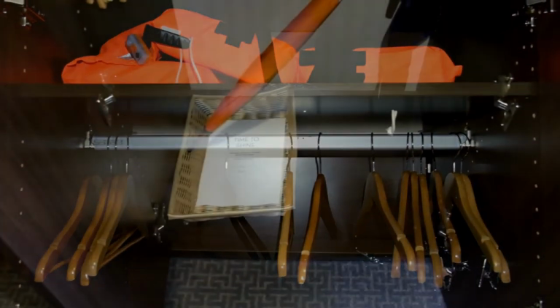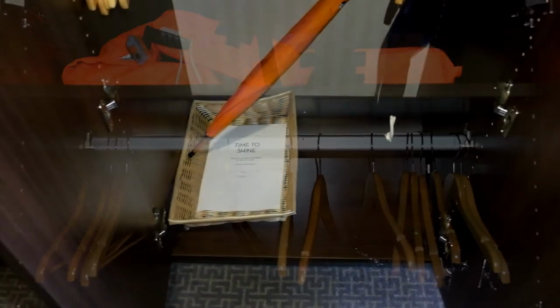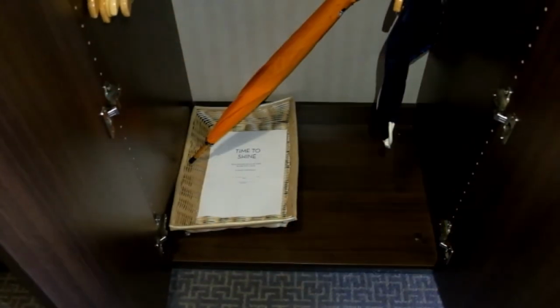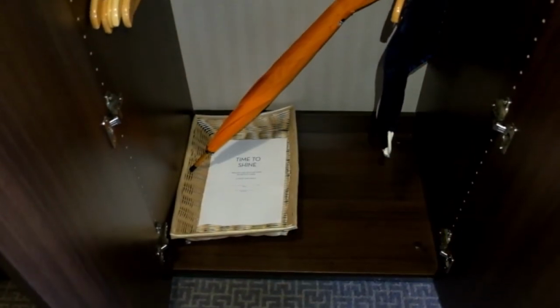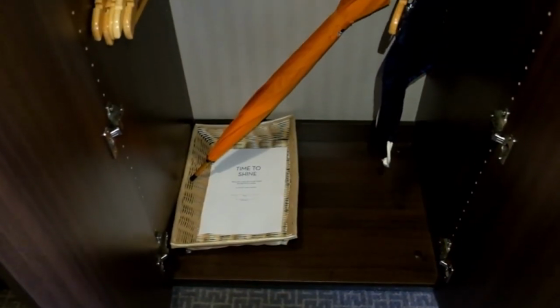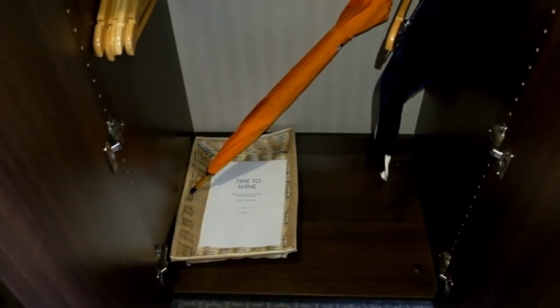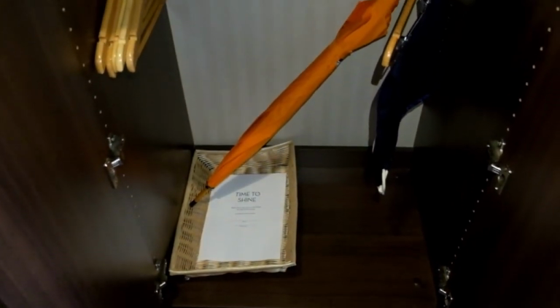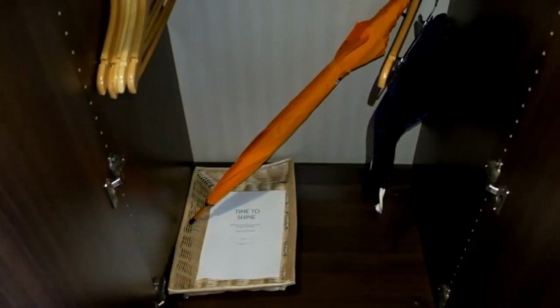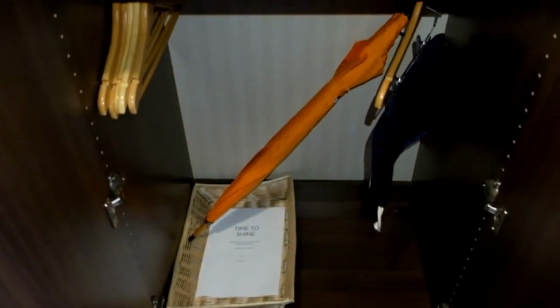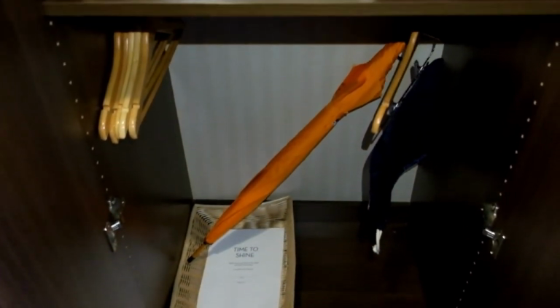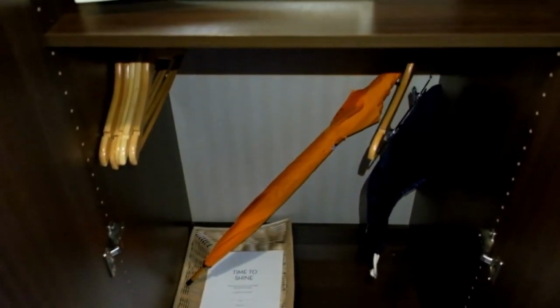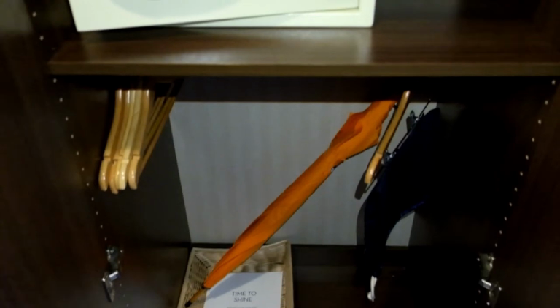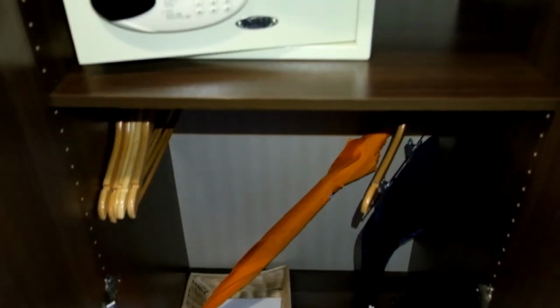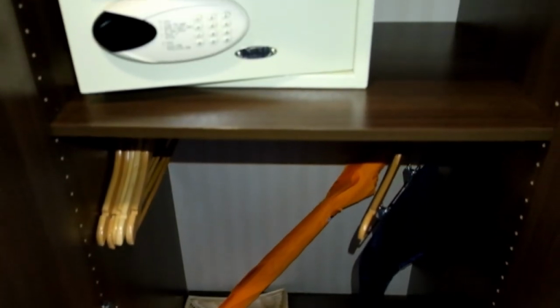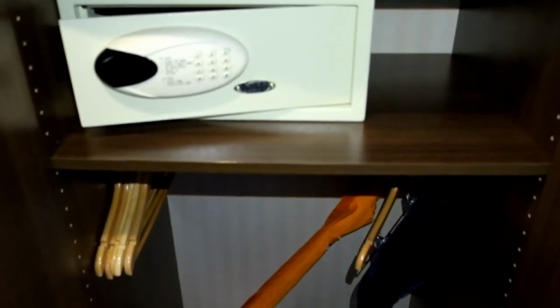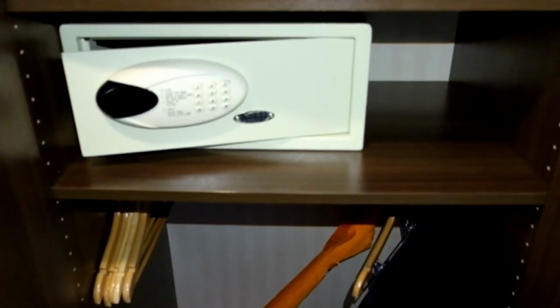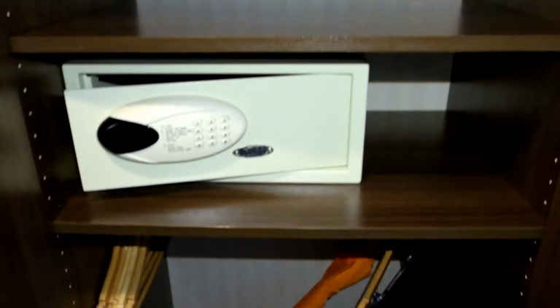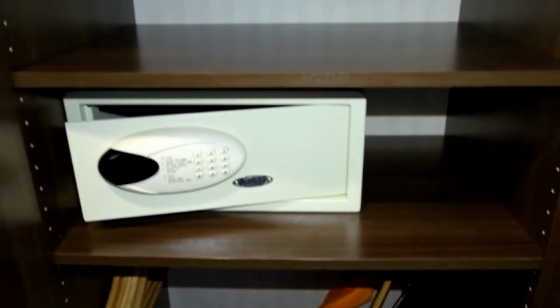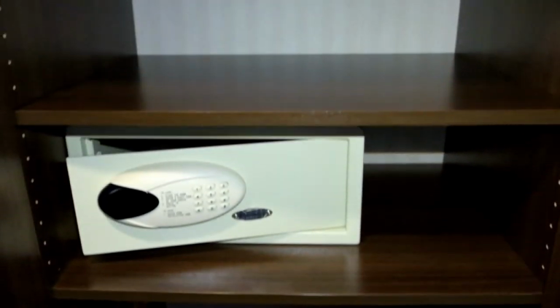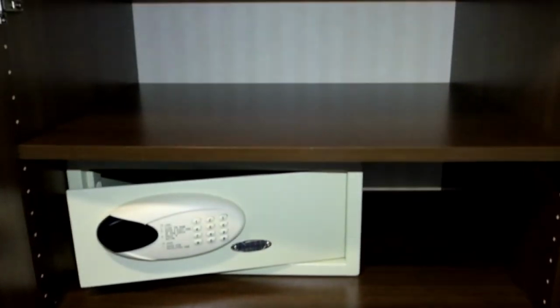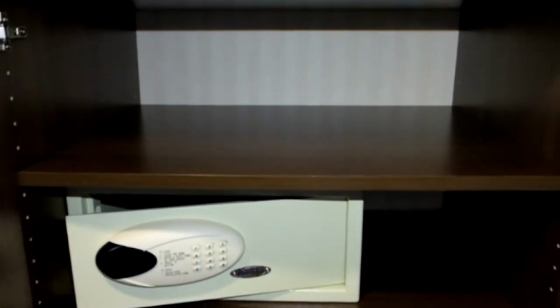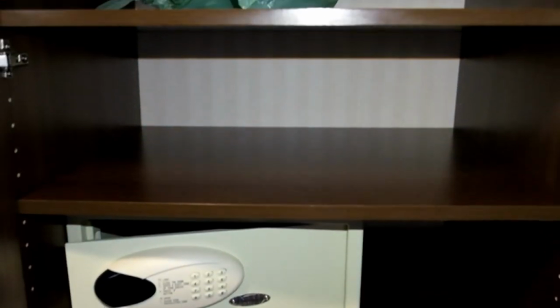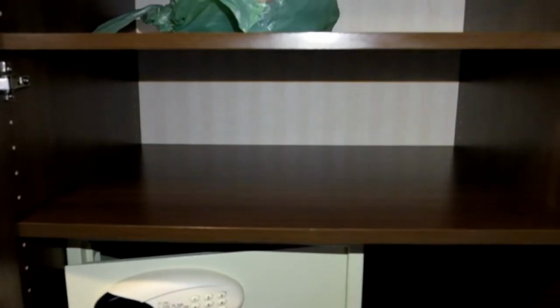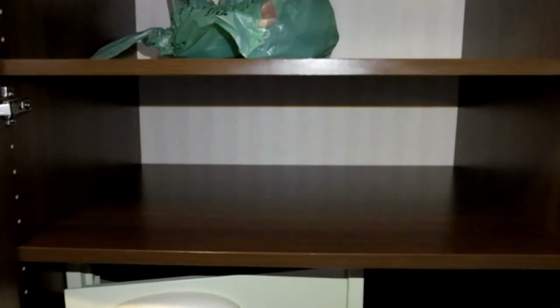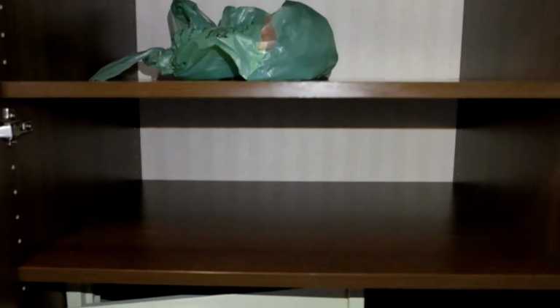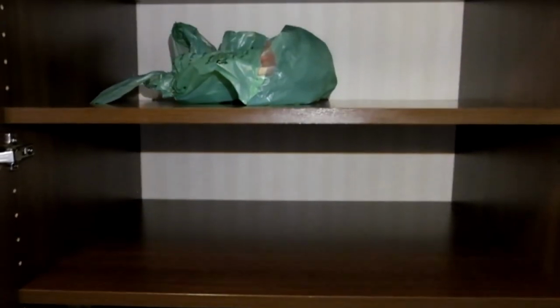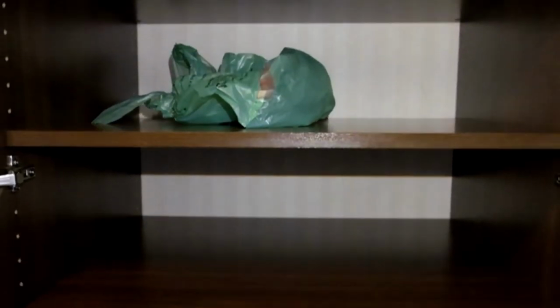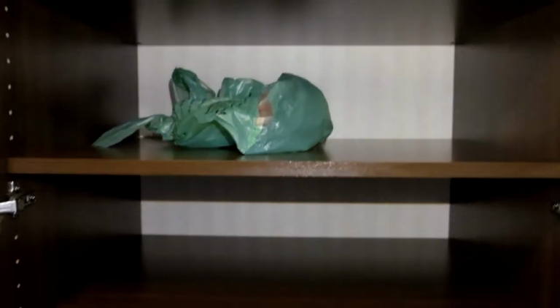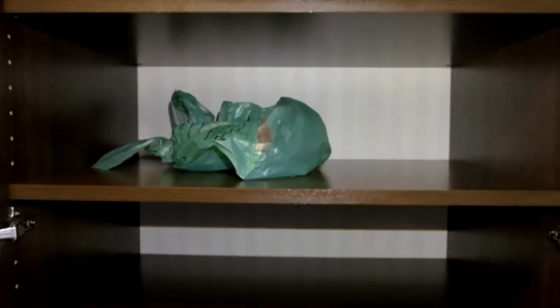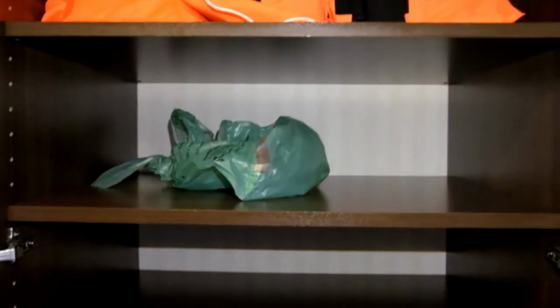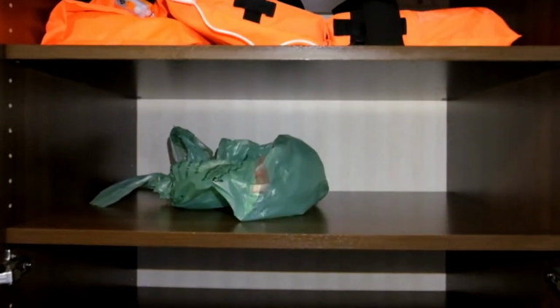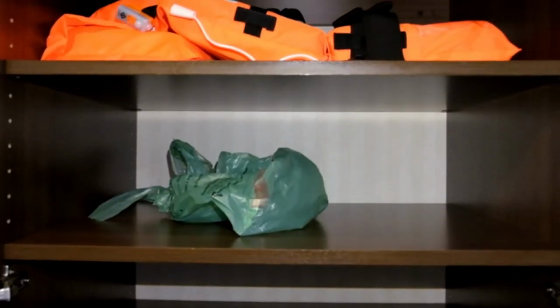The laundry service is available for a fee and self-service laundry facilities for guests were not available on board.